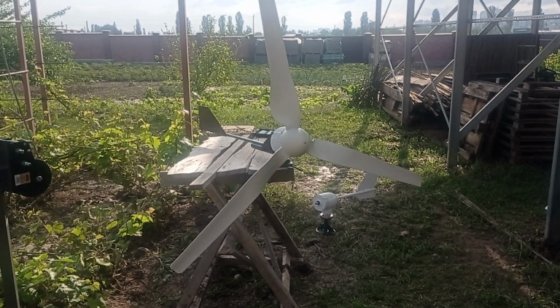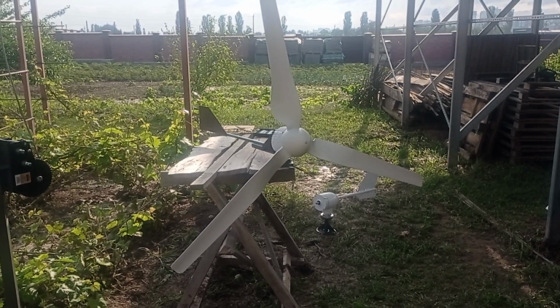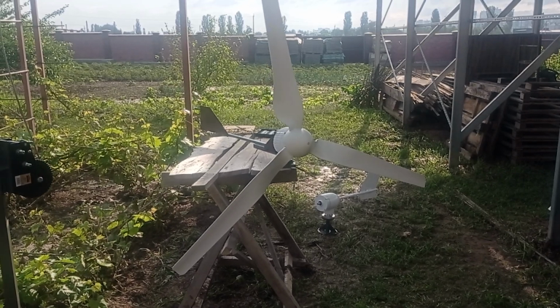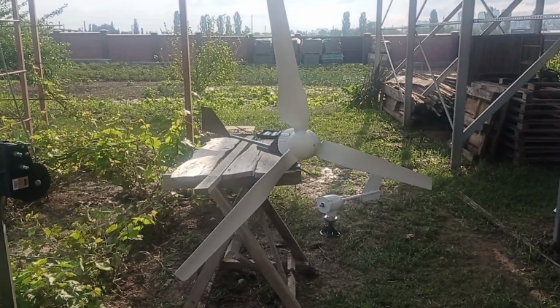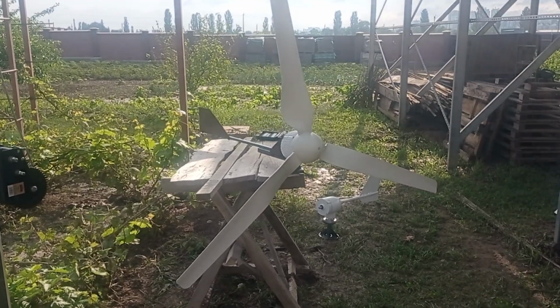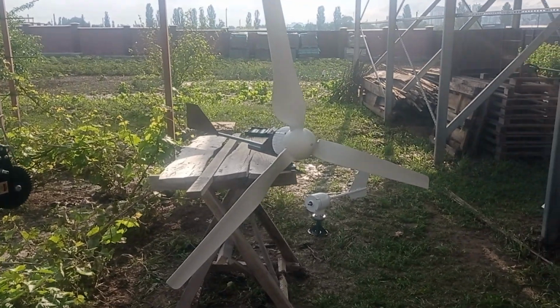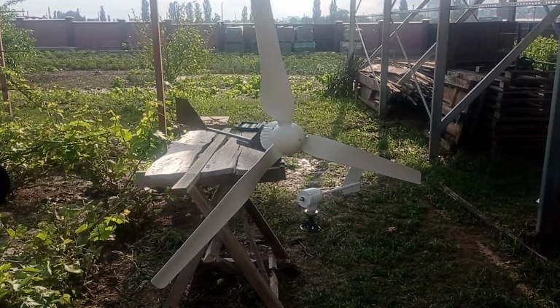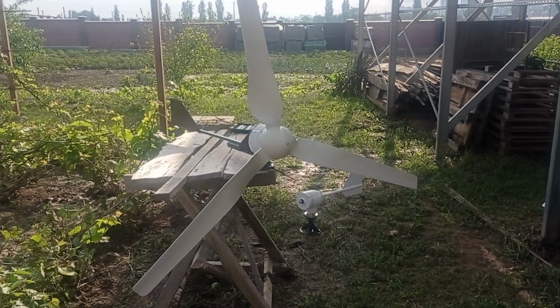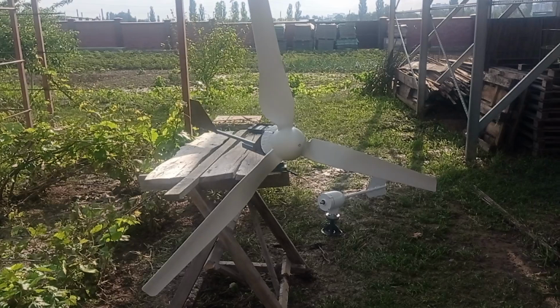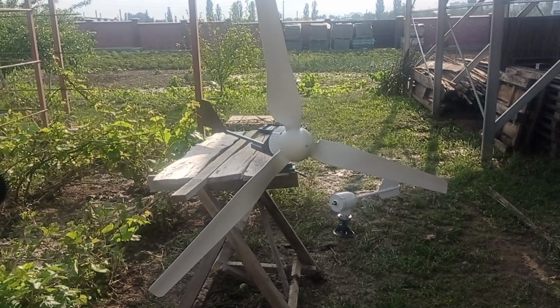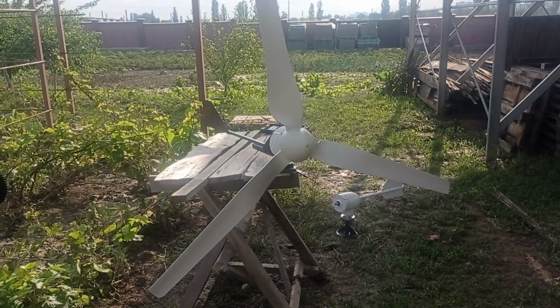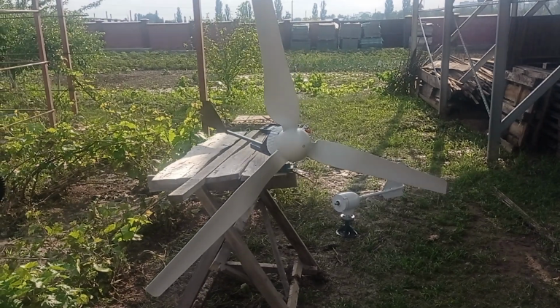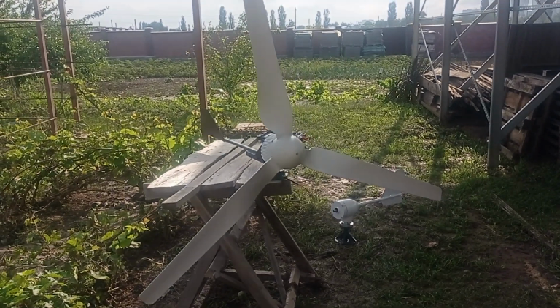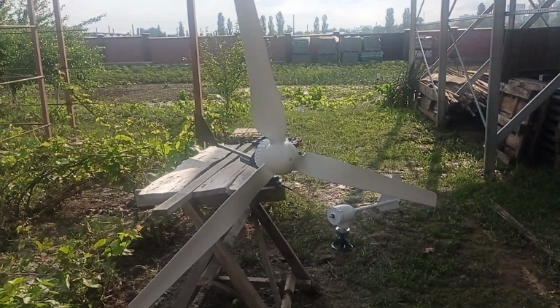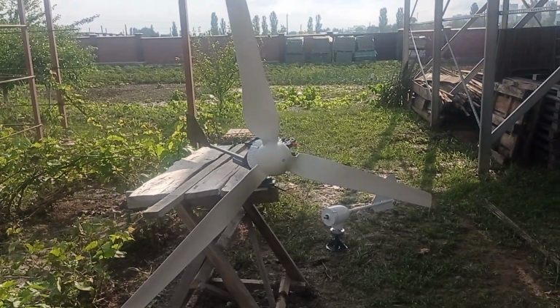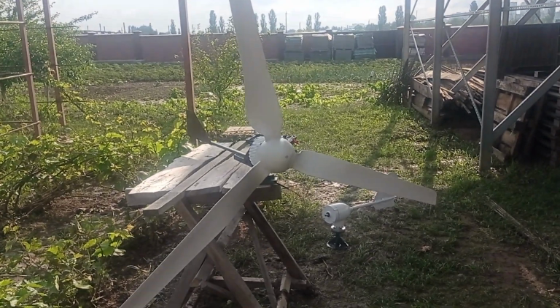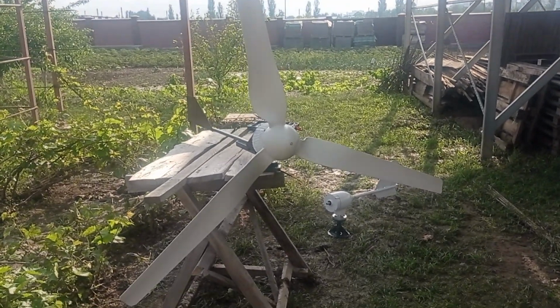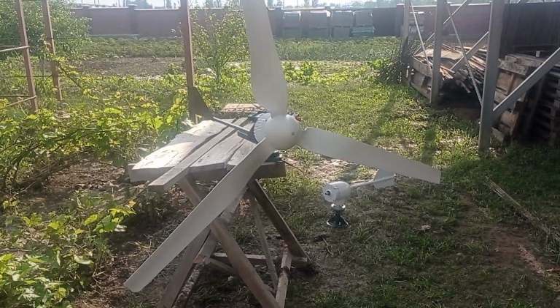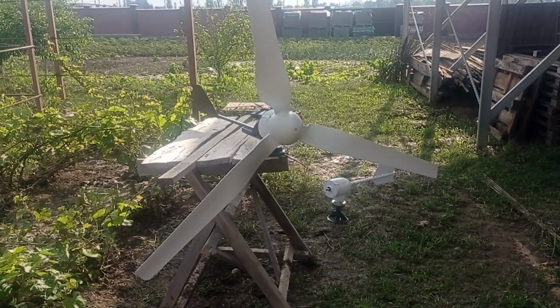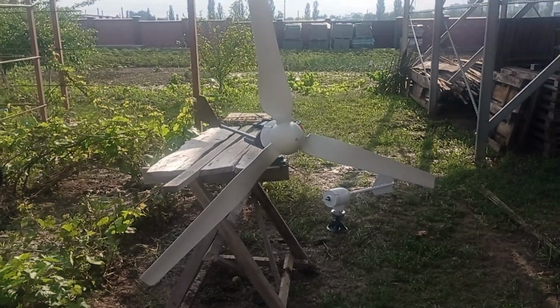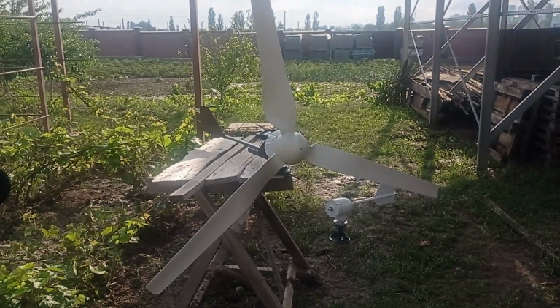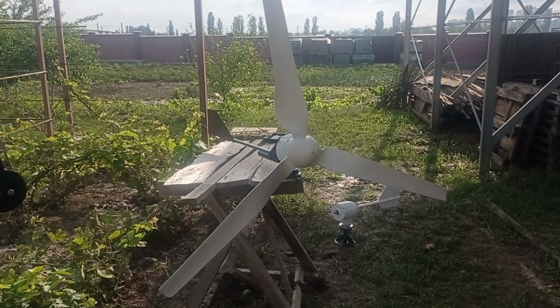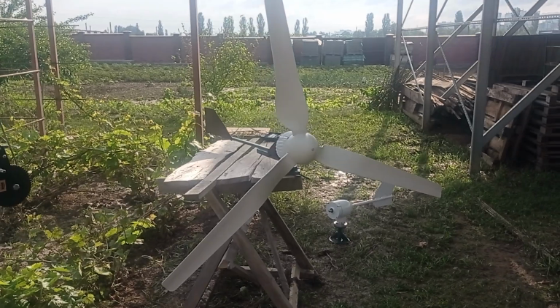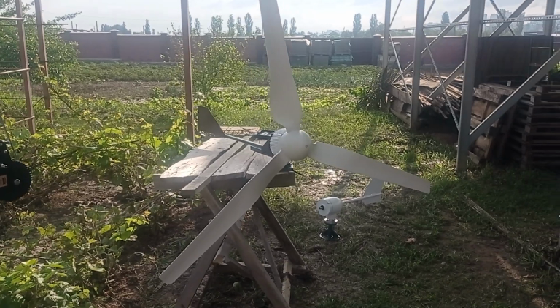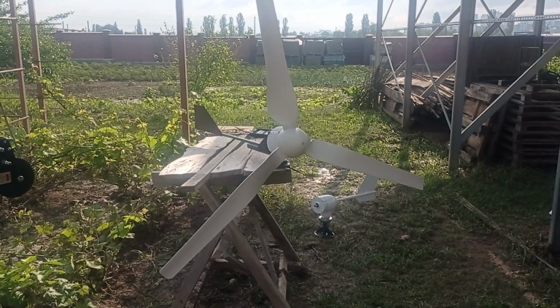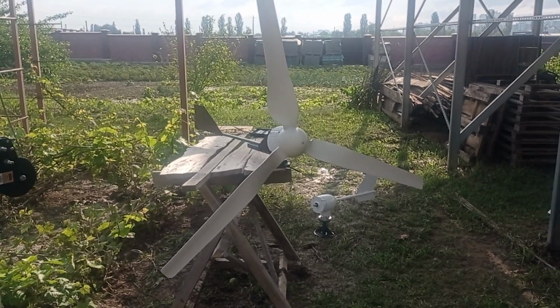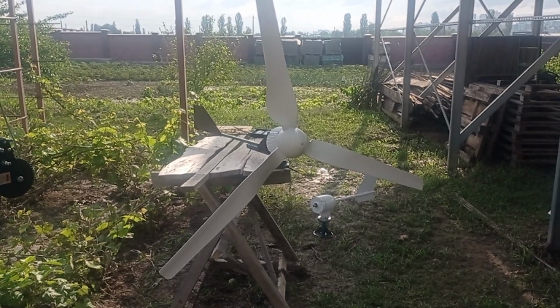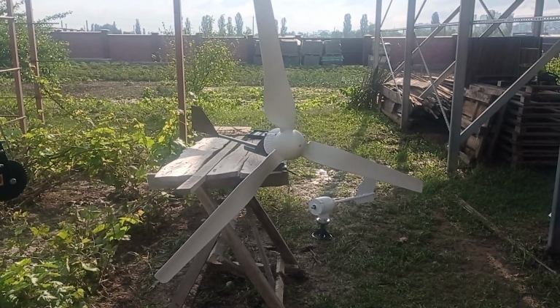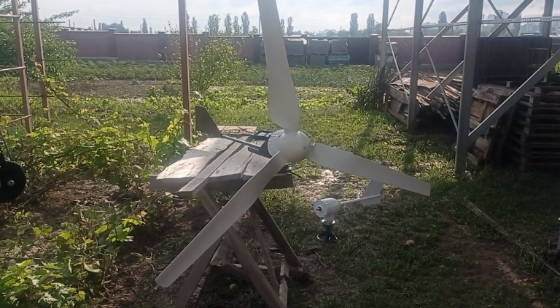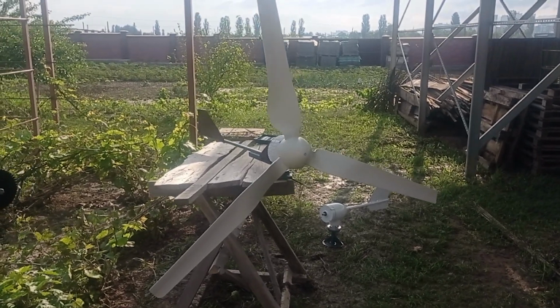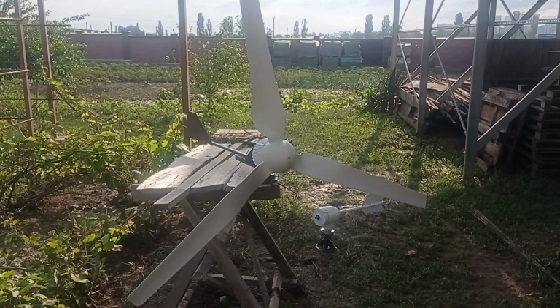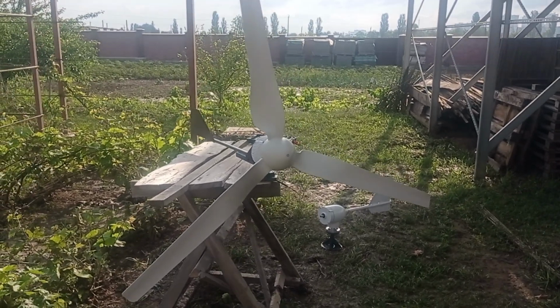Hey everybody and welcome to Modern Ukrainian Homestead channel. Today we are talking about how to make a small wind turbine for 500 watts and make it cost efficient.